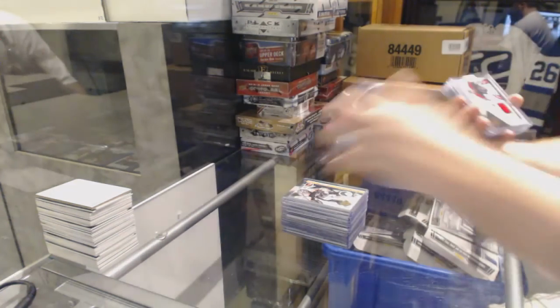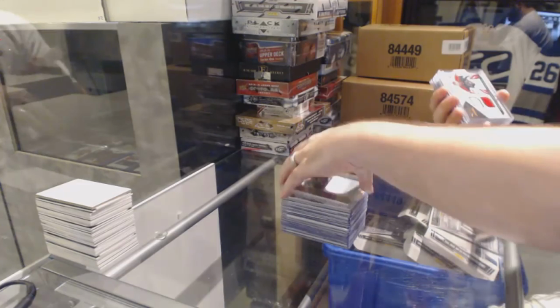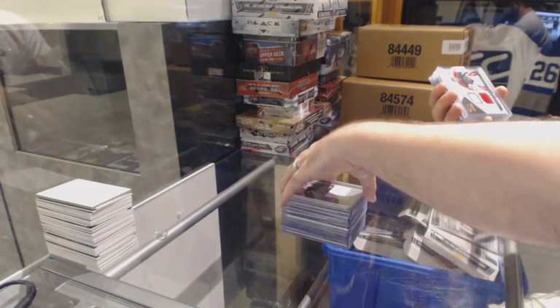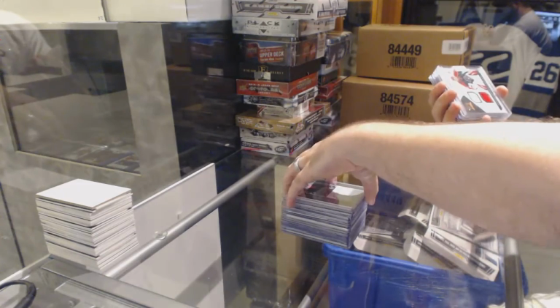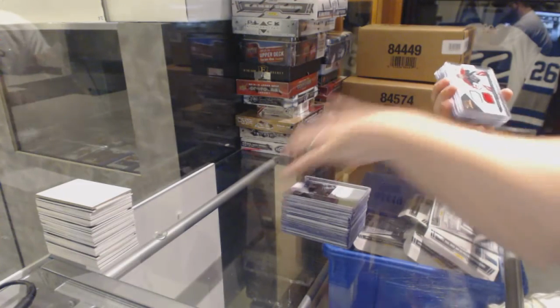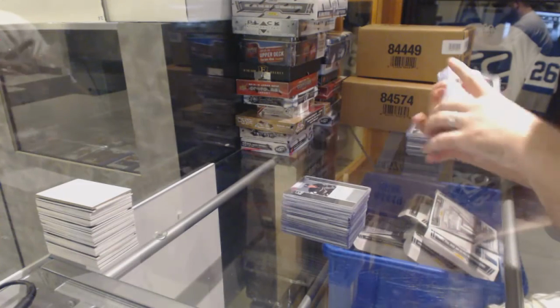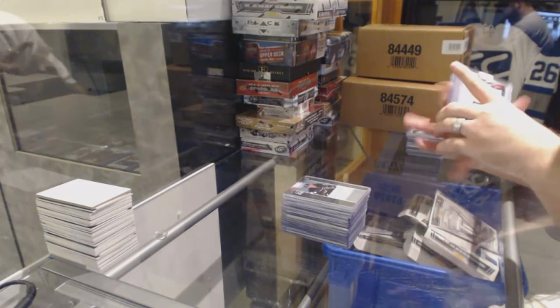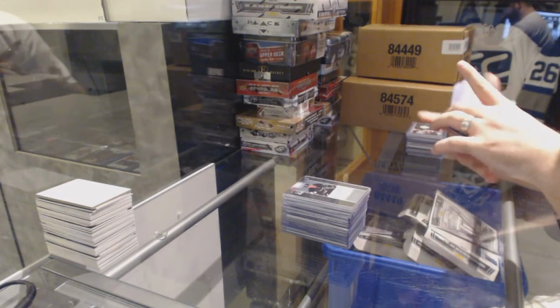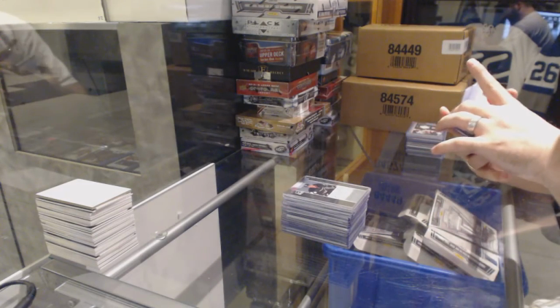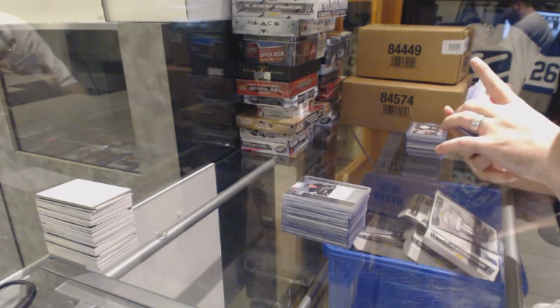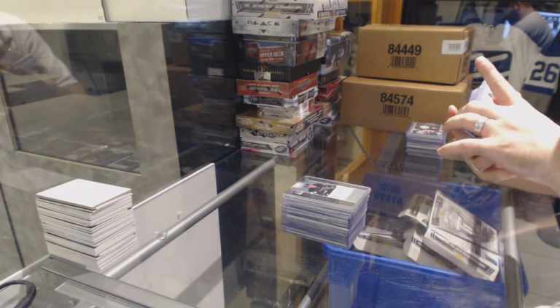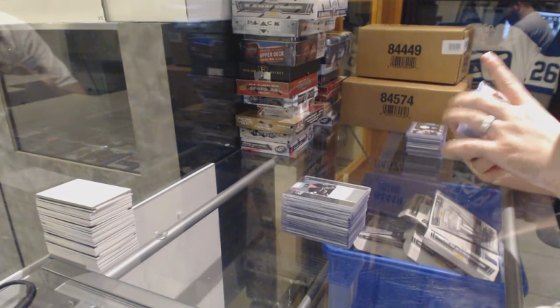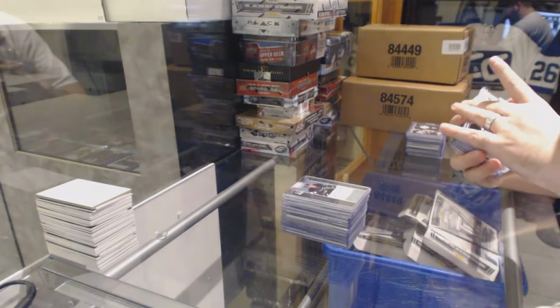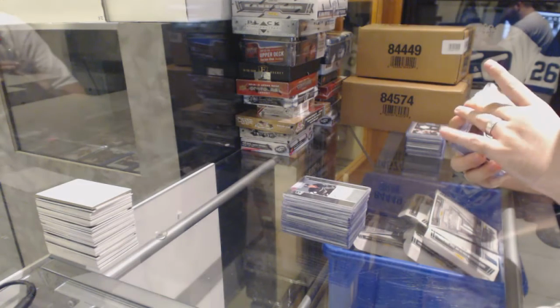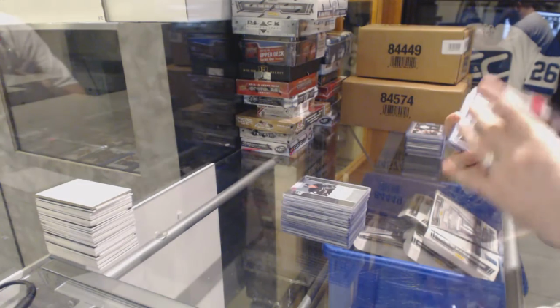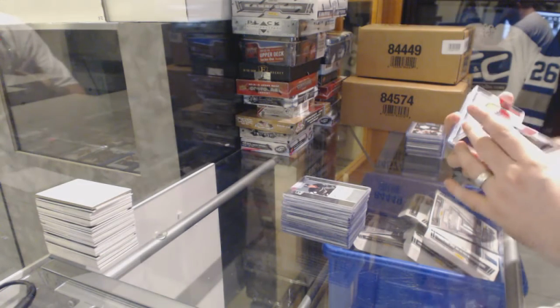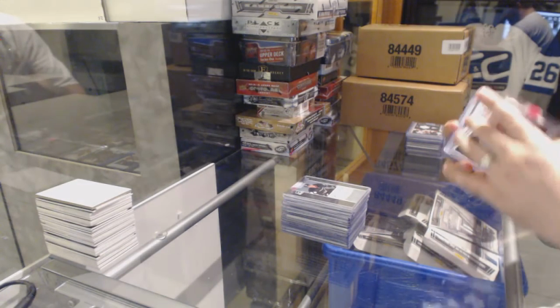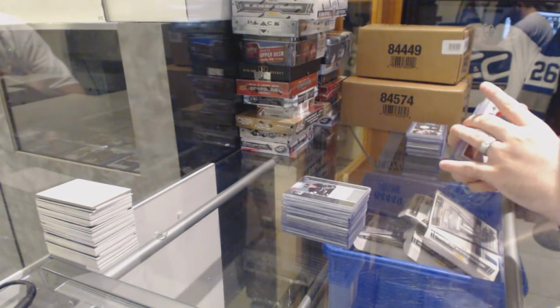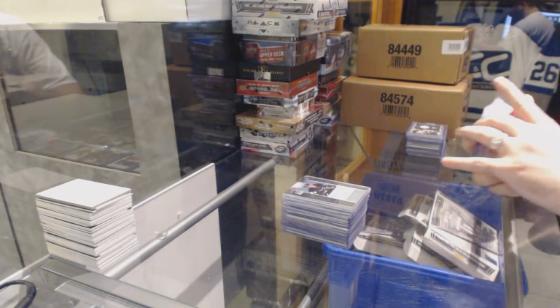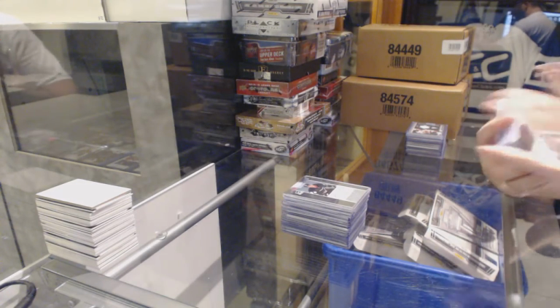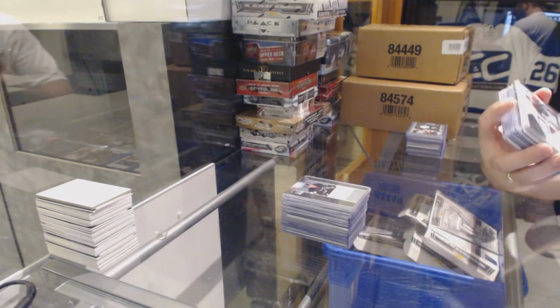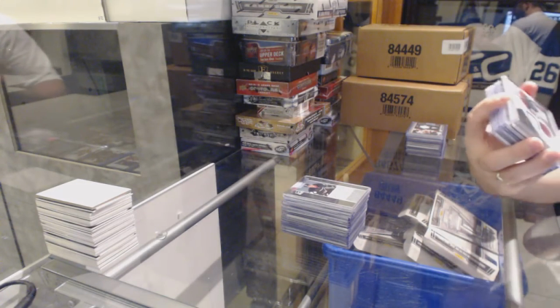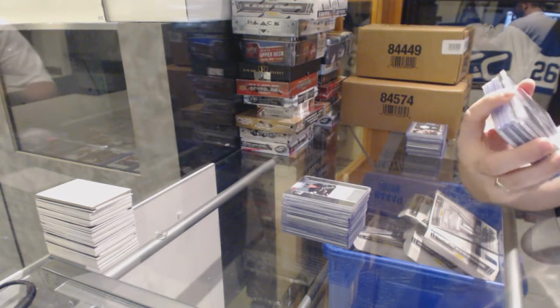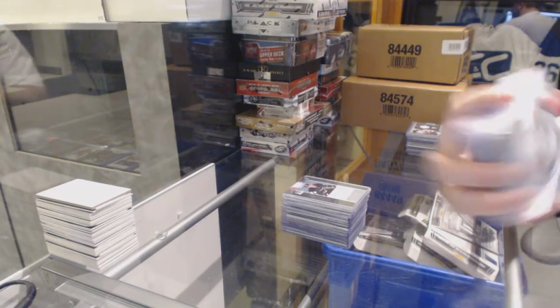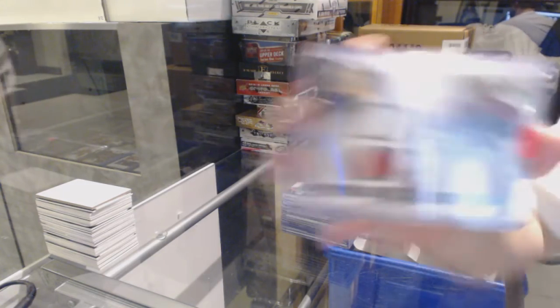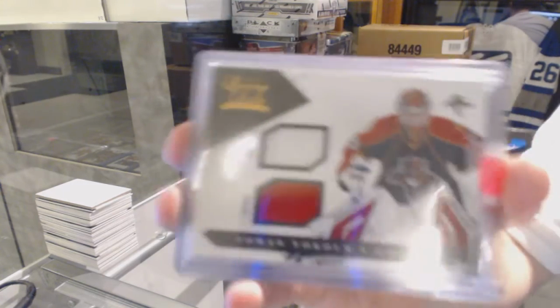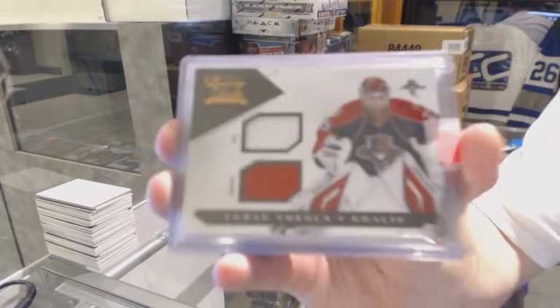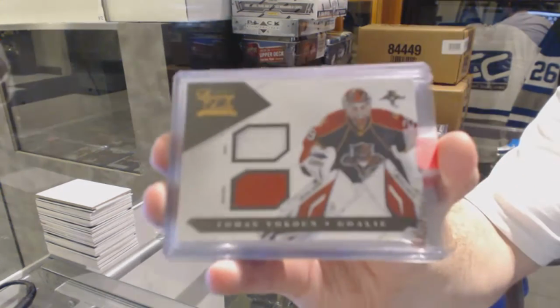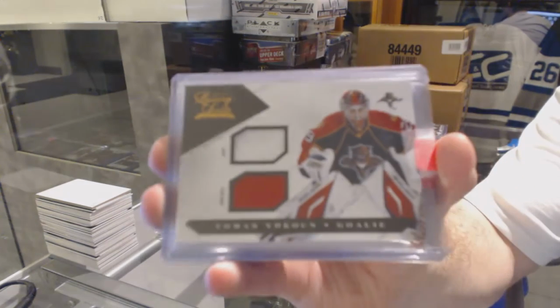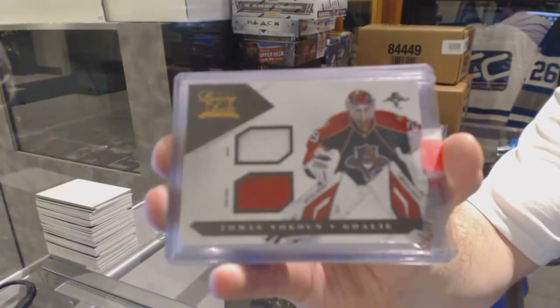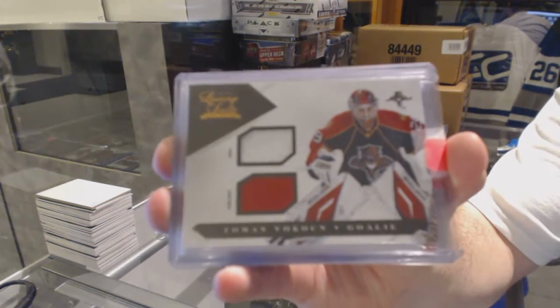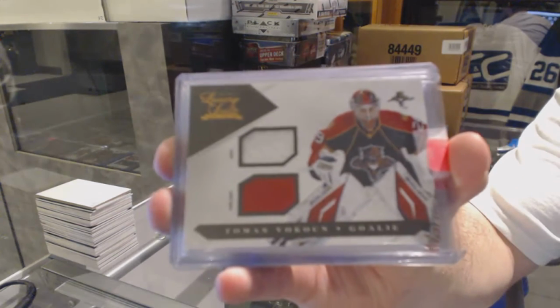For the Florida Panthers, we've got a jersey and prime jersey, number 2 of 150 — Thomas Vokun.